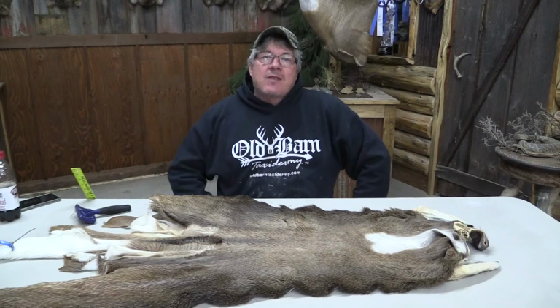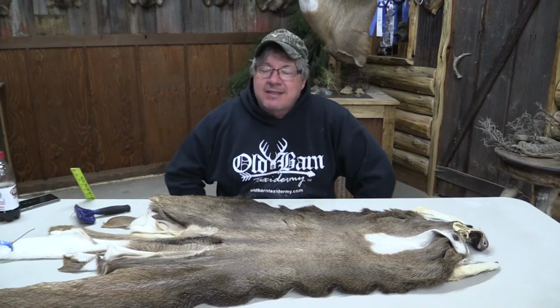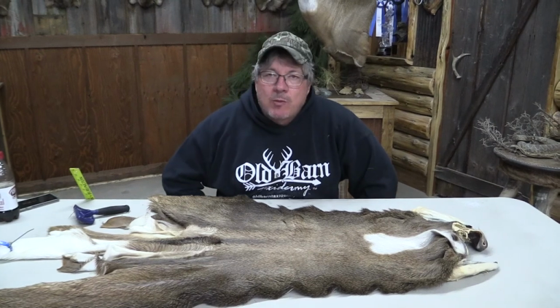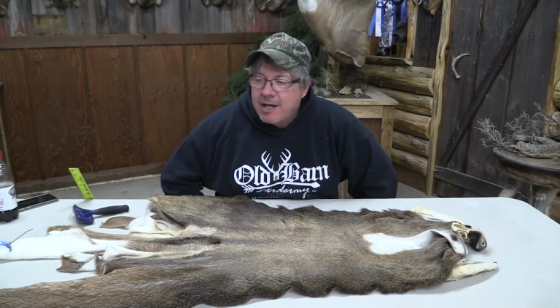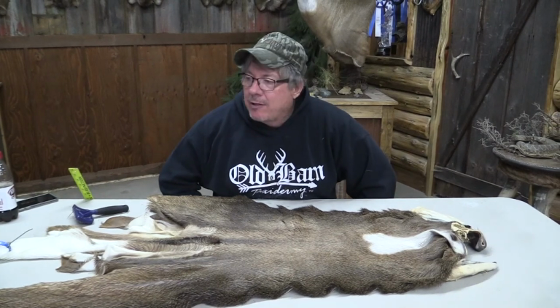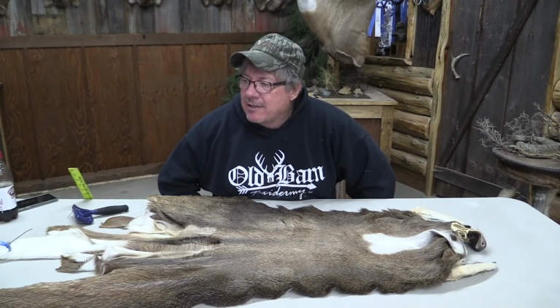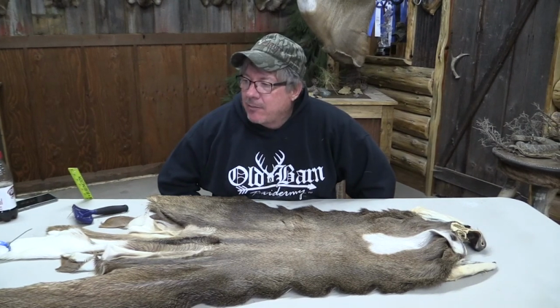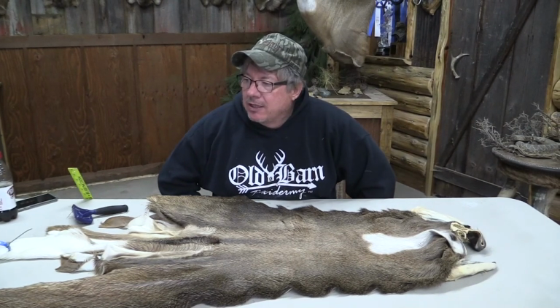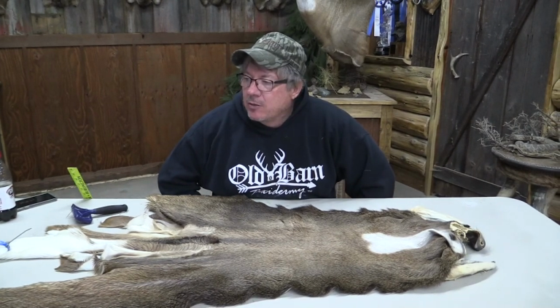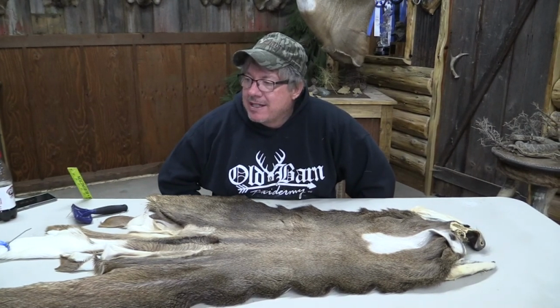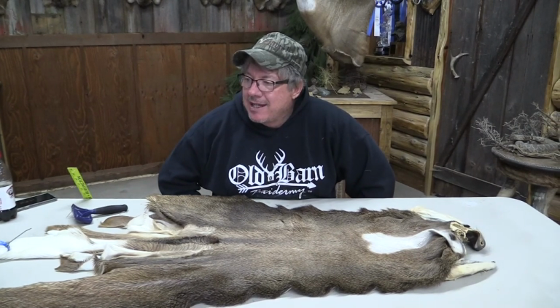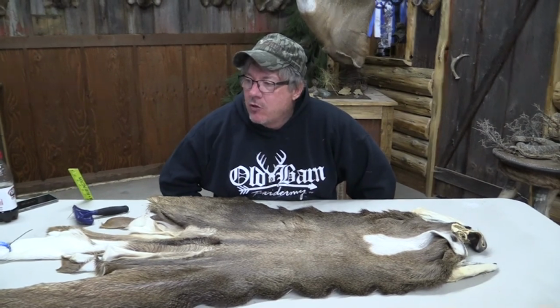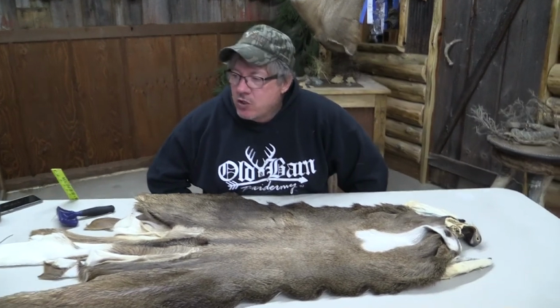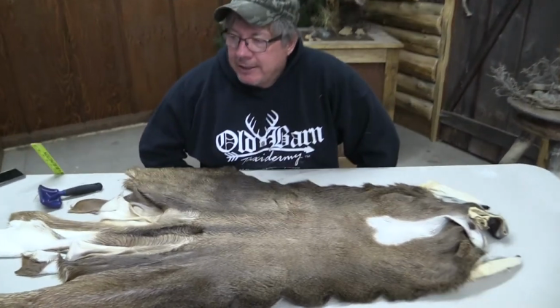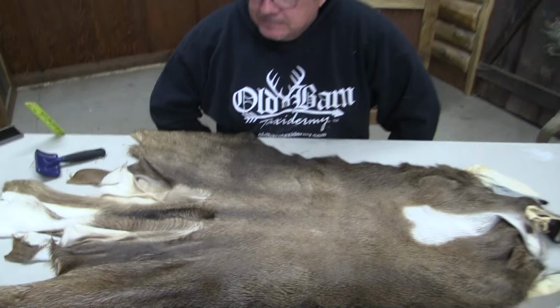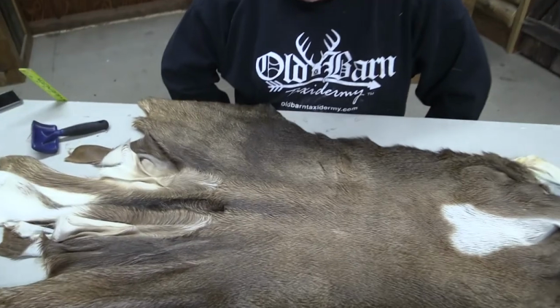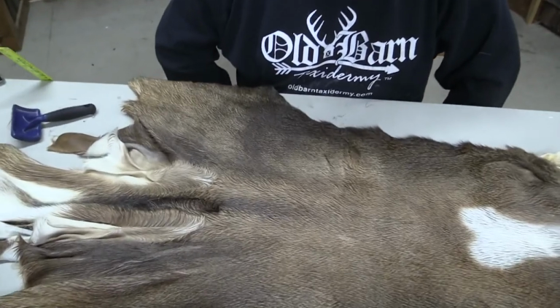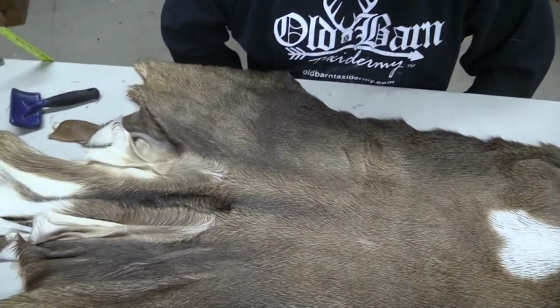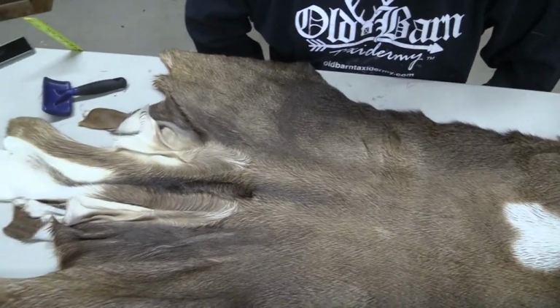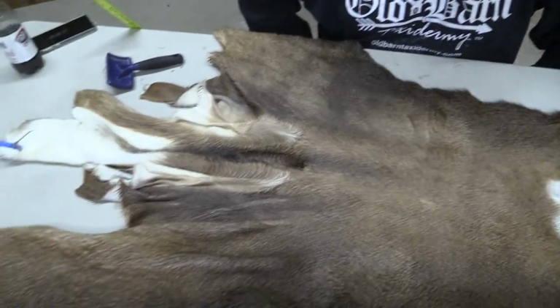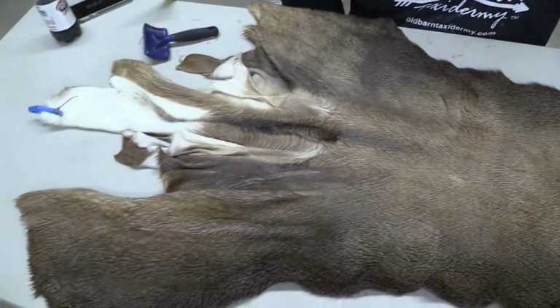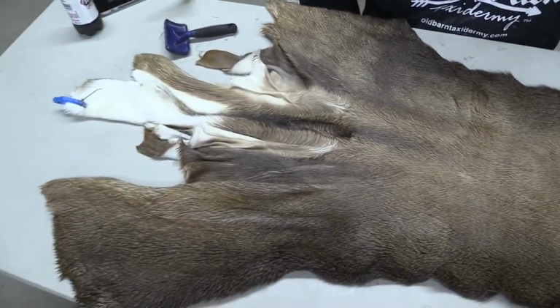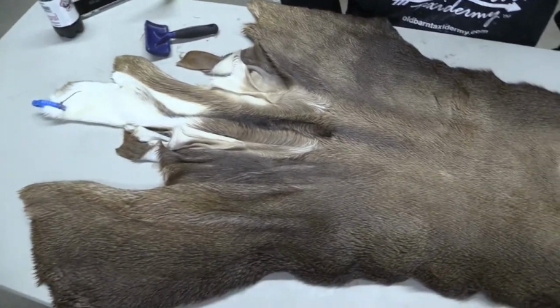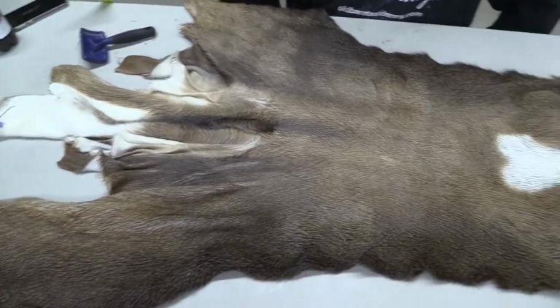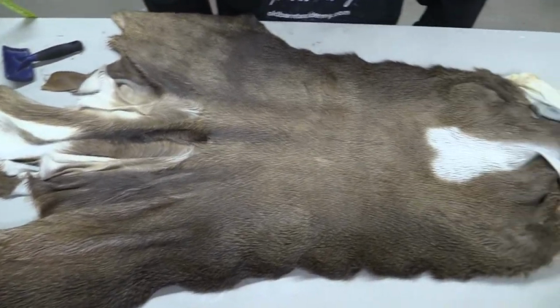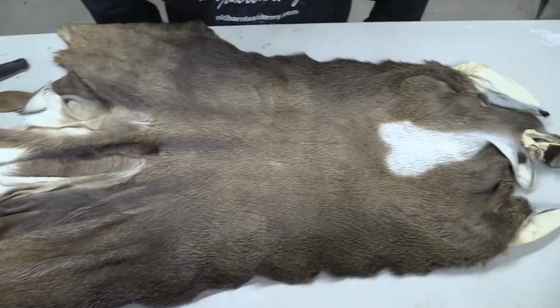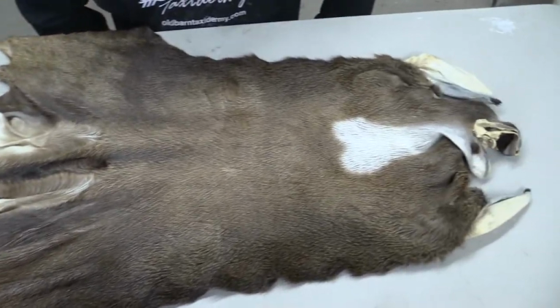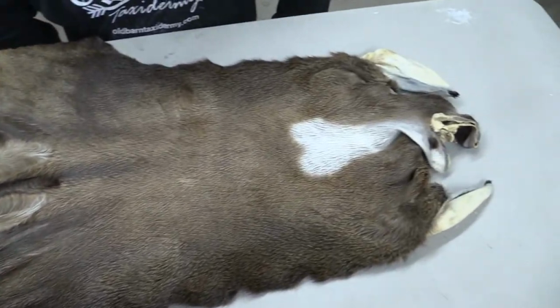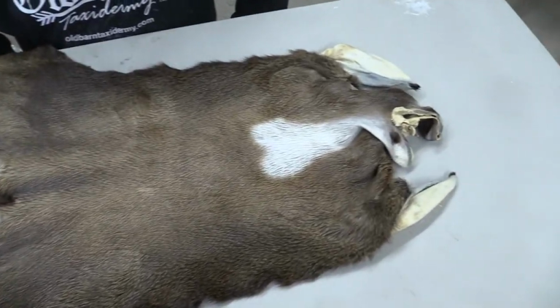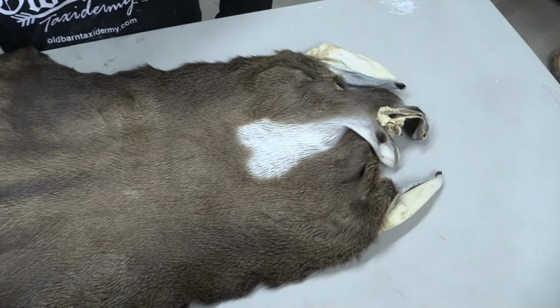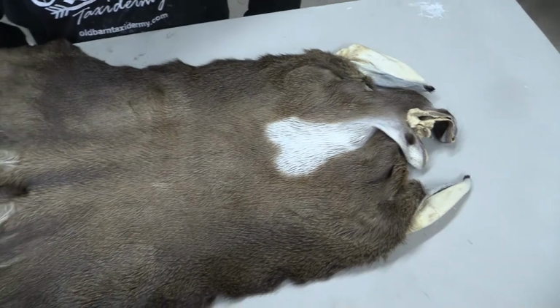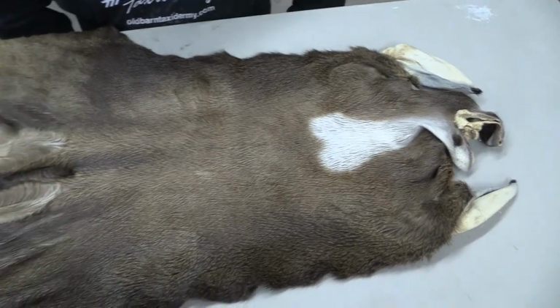This is Sam Holborn Tannery. We've got a whitetail cape. It's OBT 1002. It's 7 and a quarter by 18. We grade everything here. We're going to grade this as a commercial plus piece.